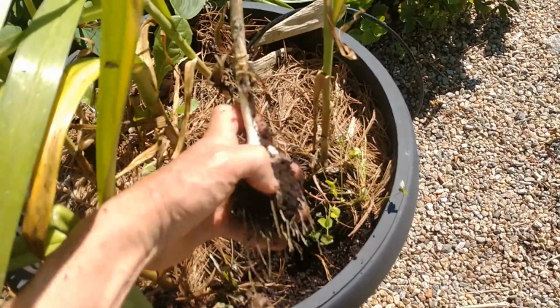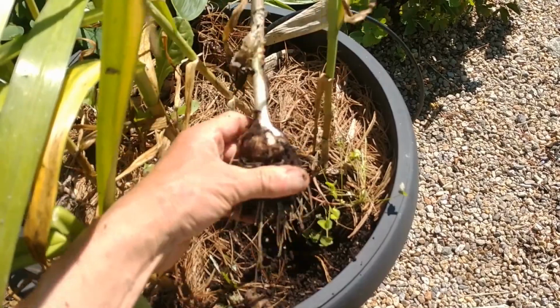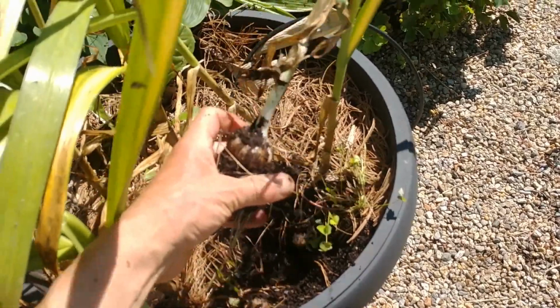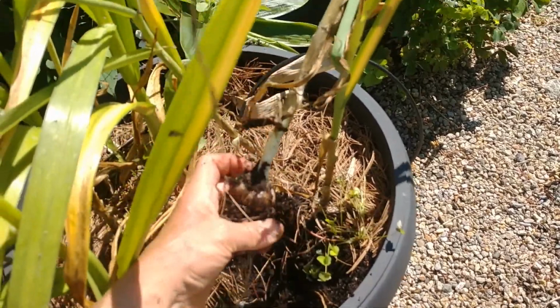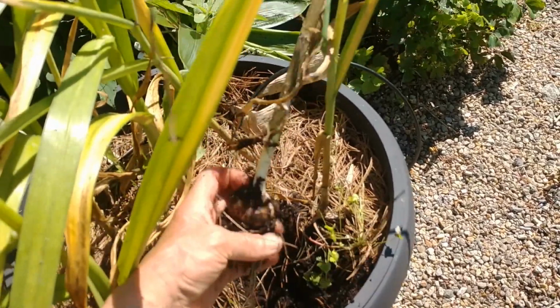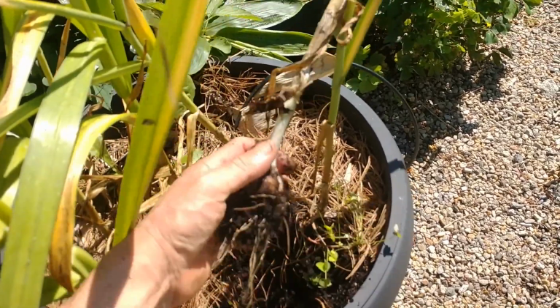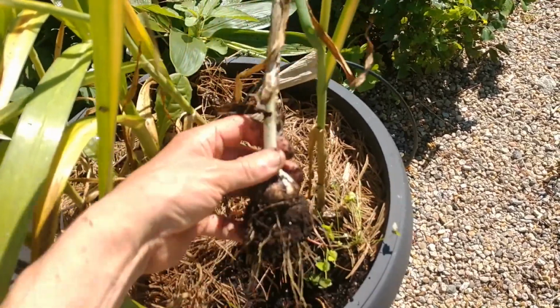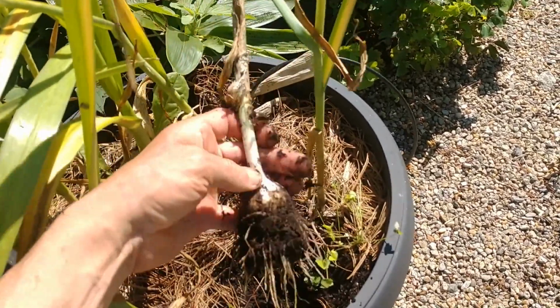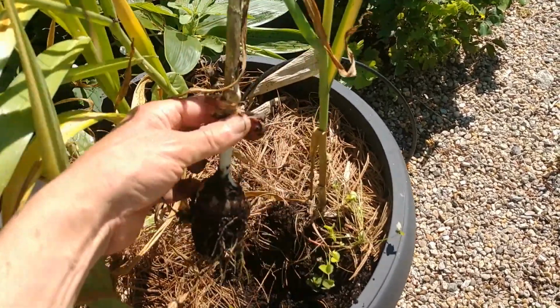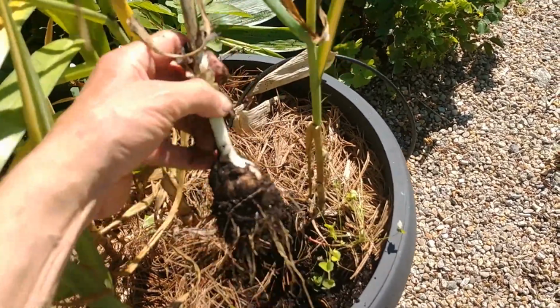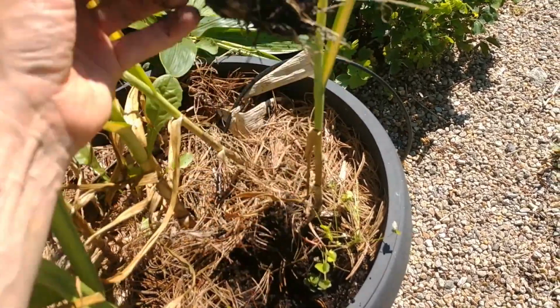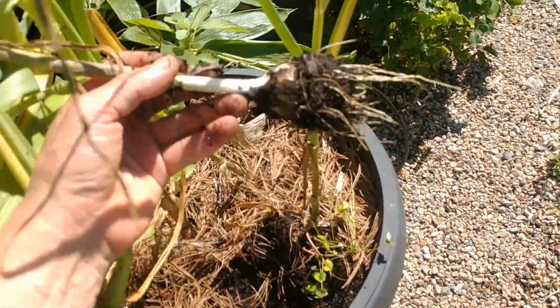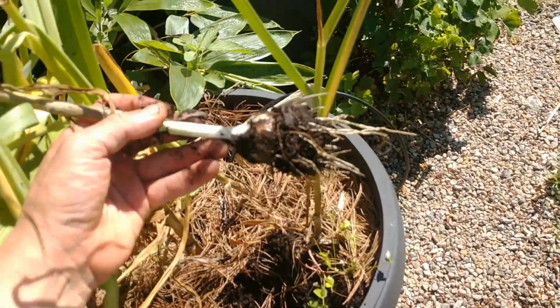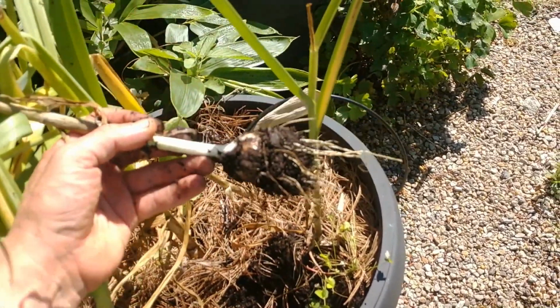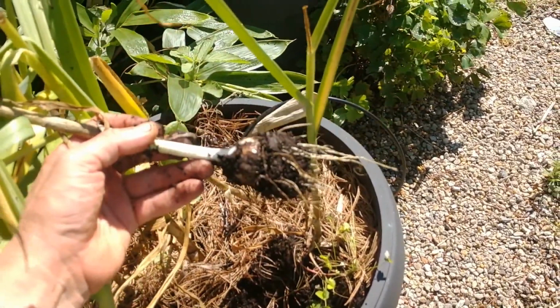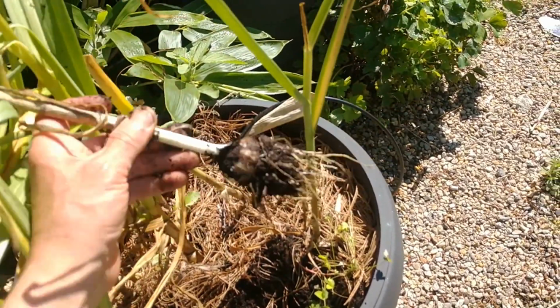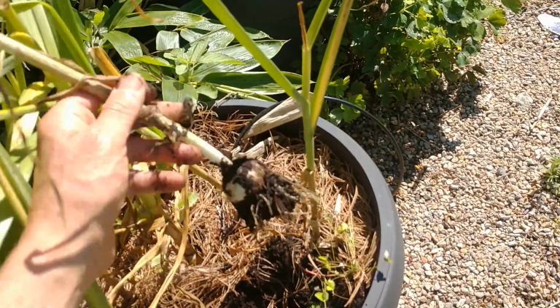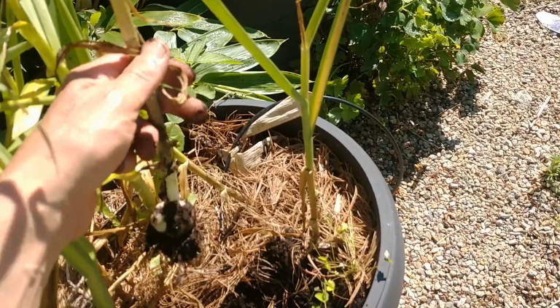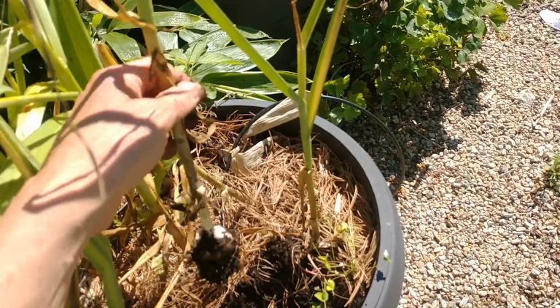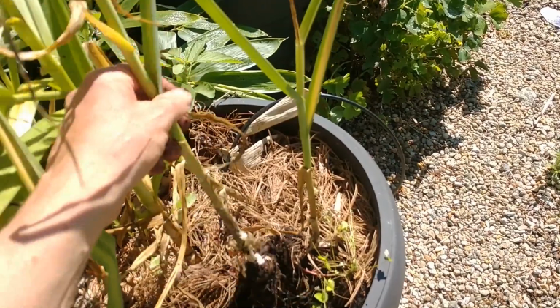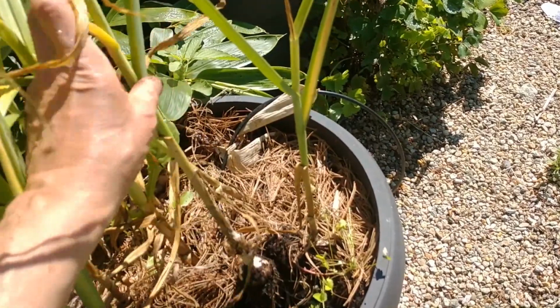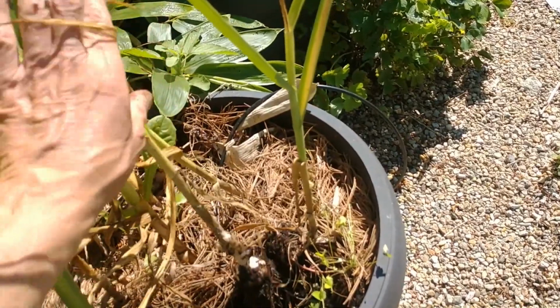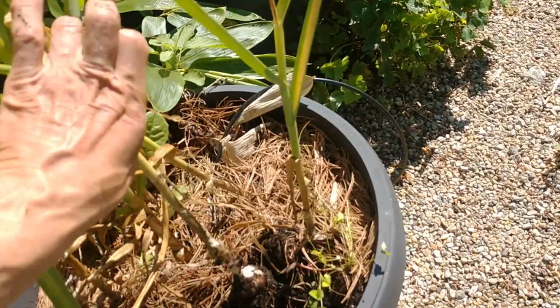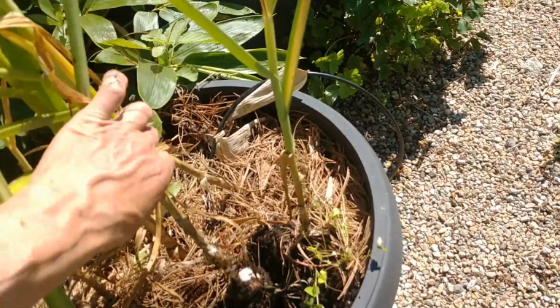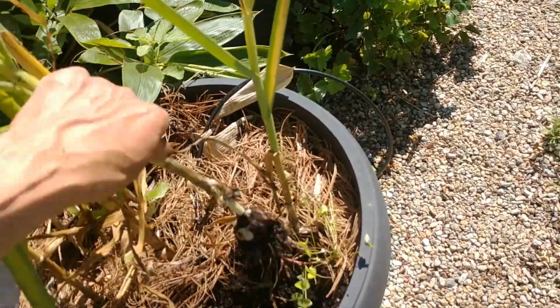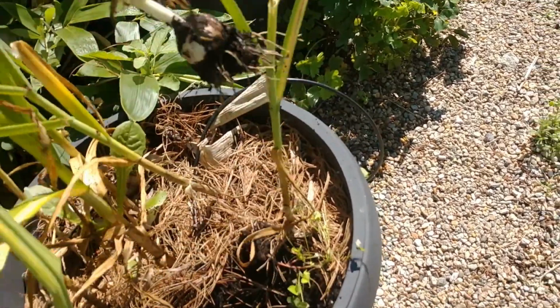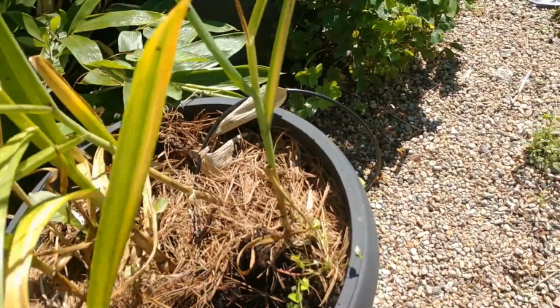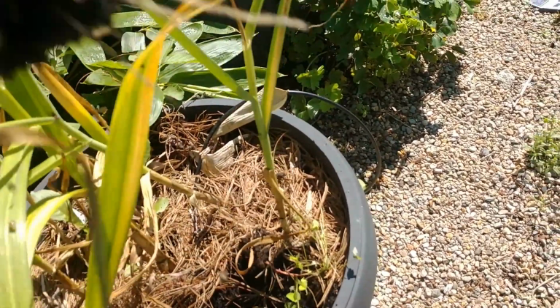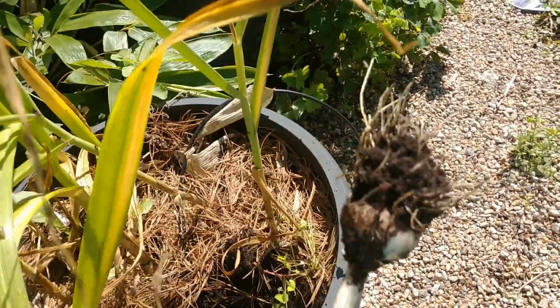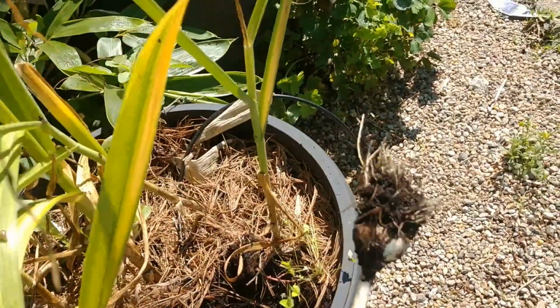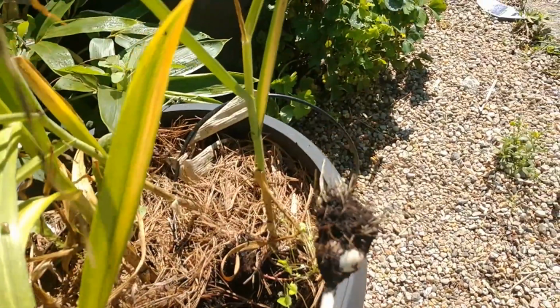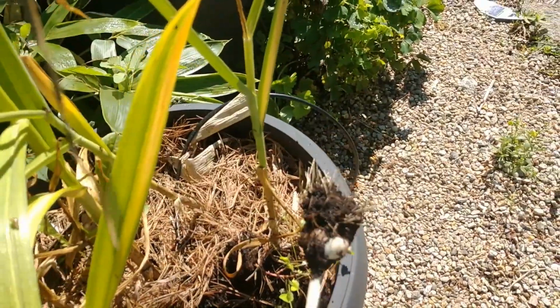So there you go — there's a nice head of garlic. We'll cure that just like we cure the regular stuff, upside down in a cool dark place, about three weeks worth.